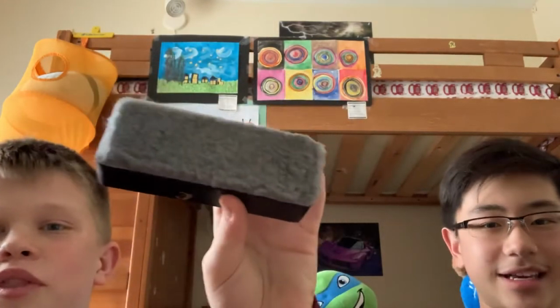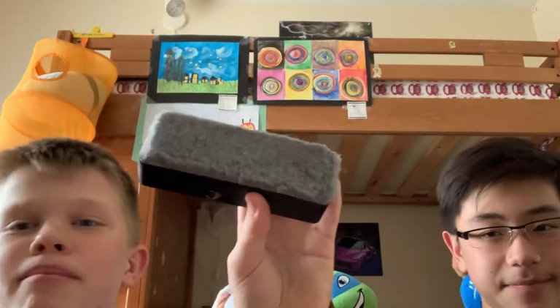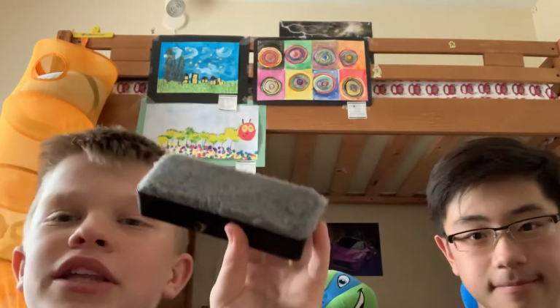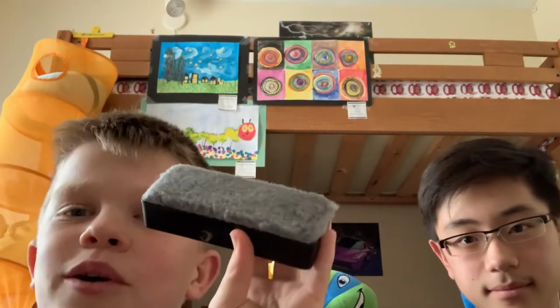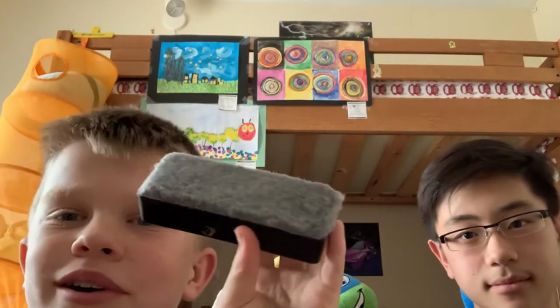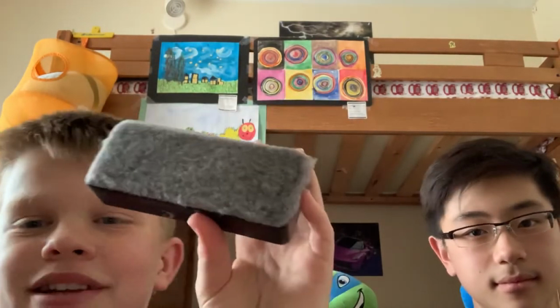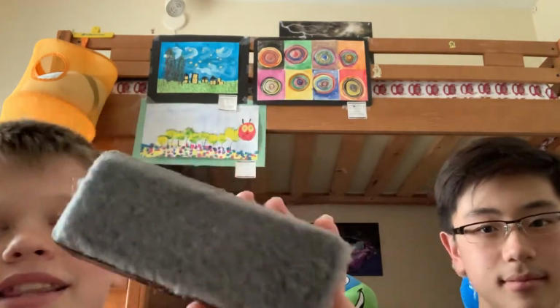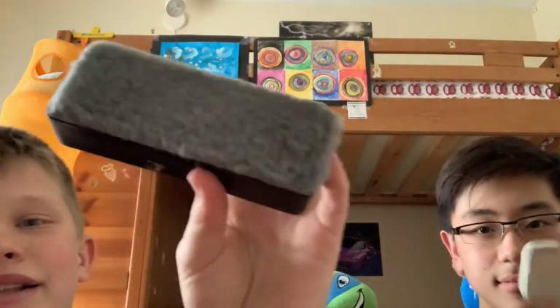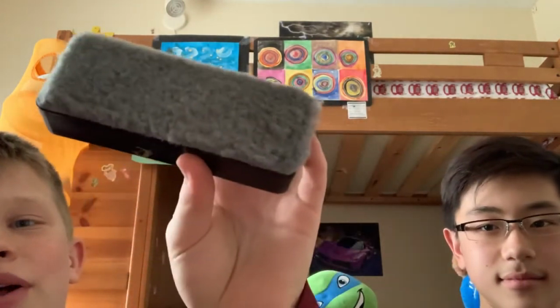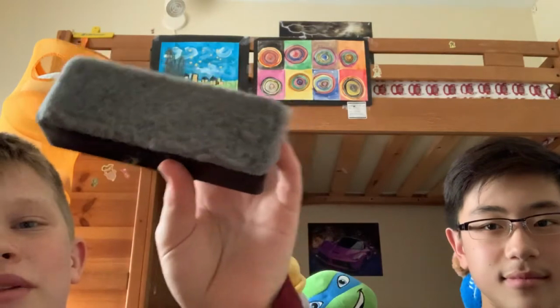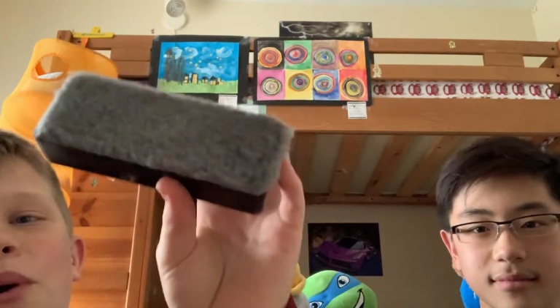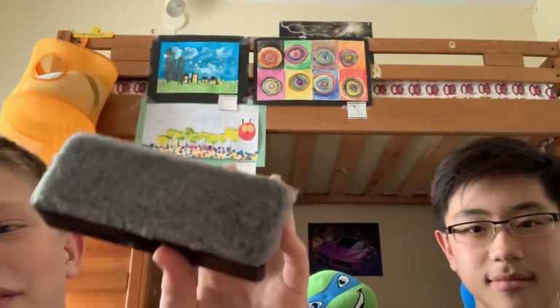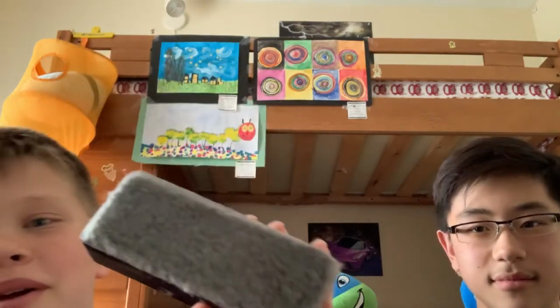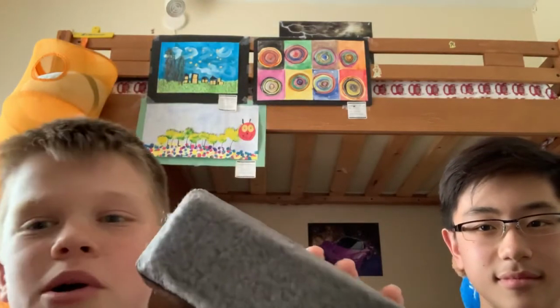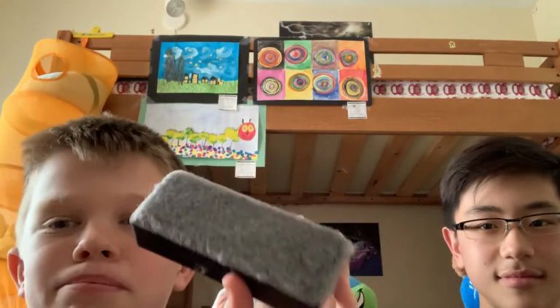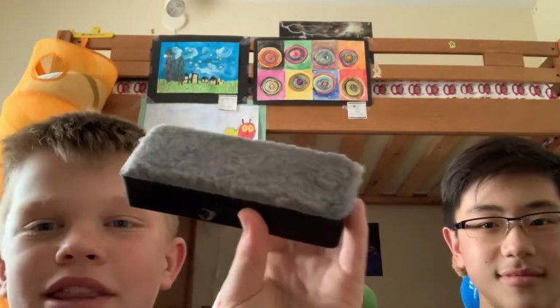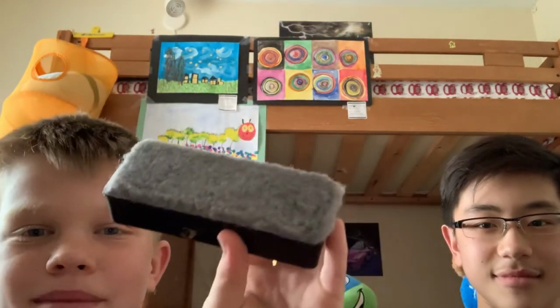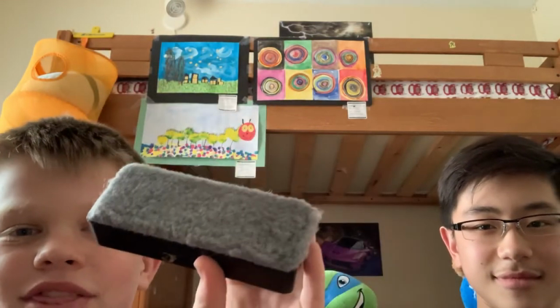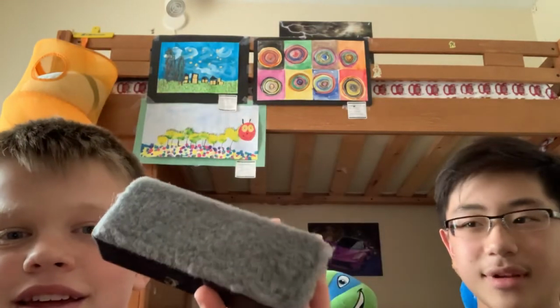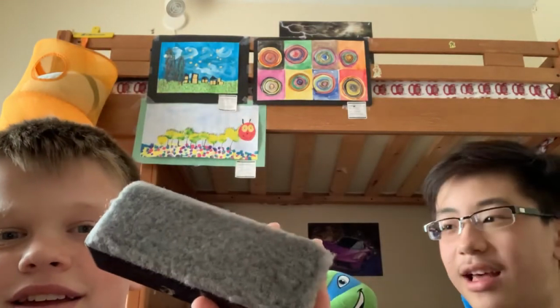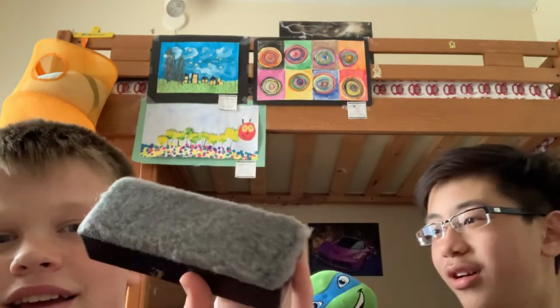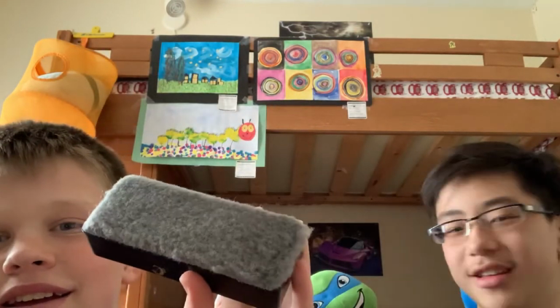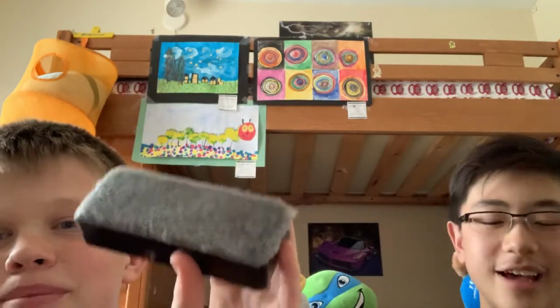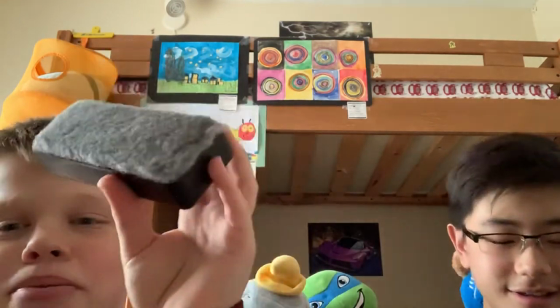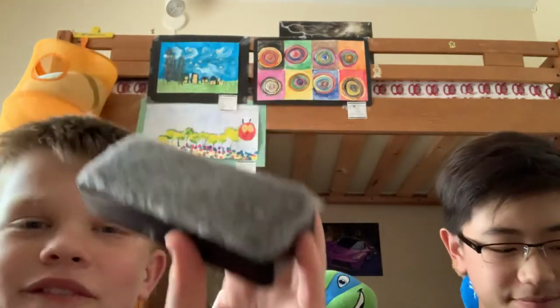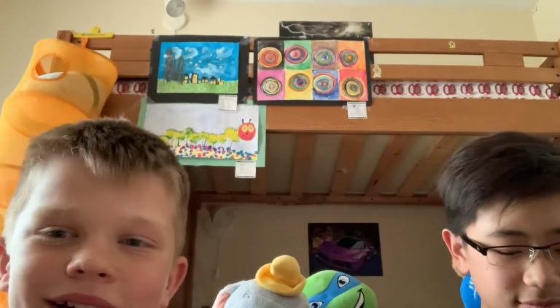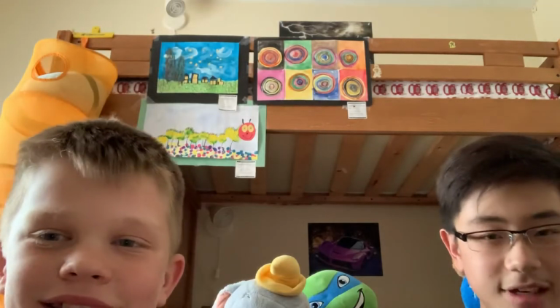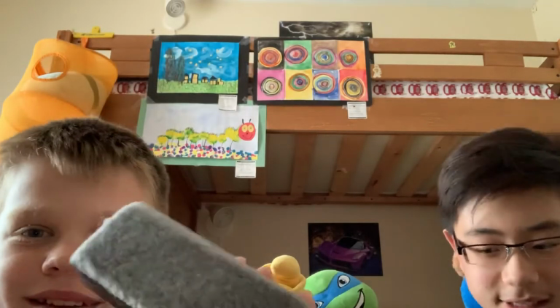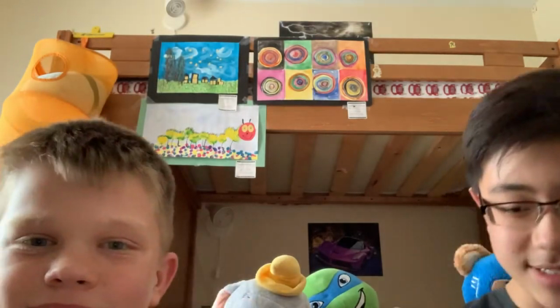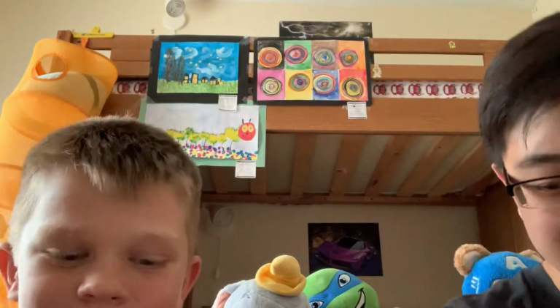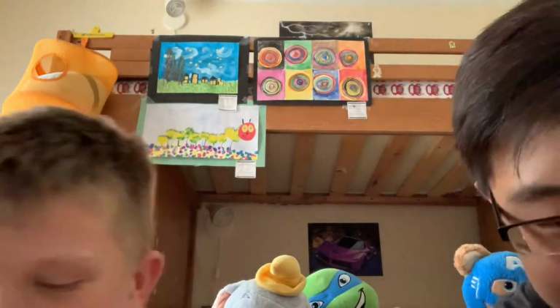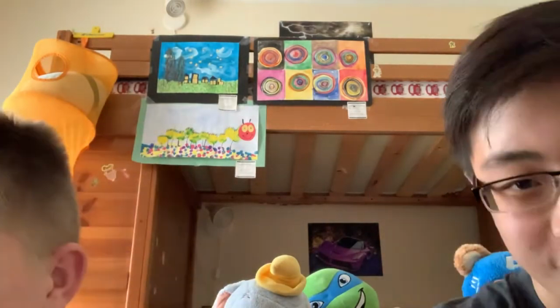There's a myth going around that this Expo eraser can't erase real pencil, but we're going to break that myth — by proving it. So first, let's test out the pink one.